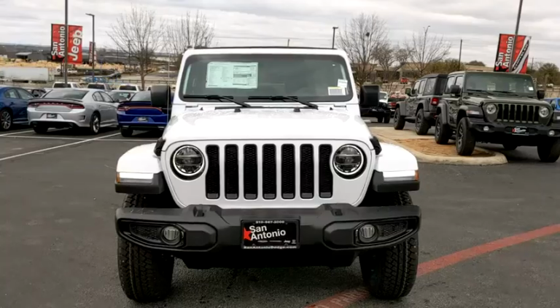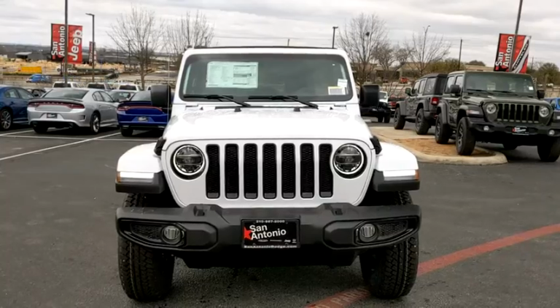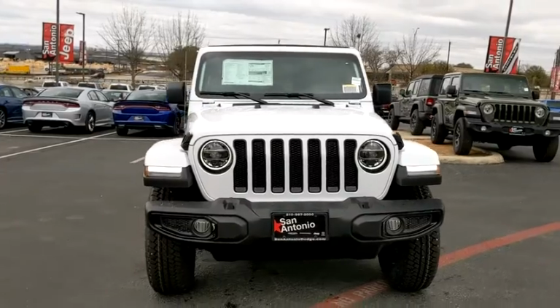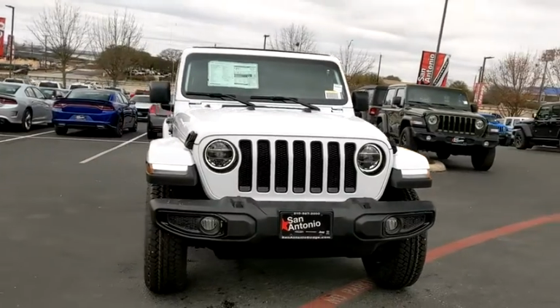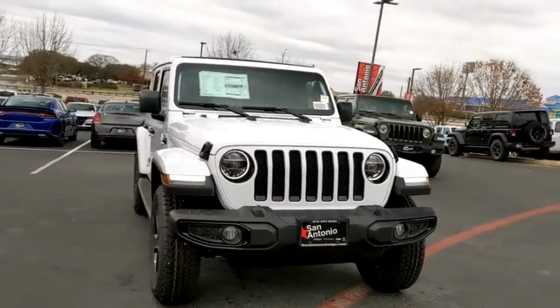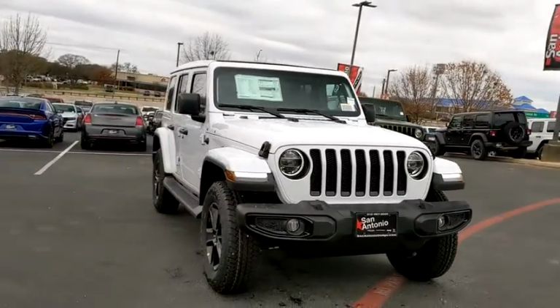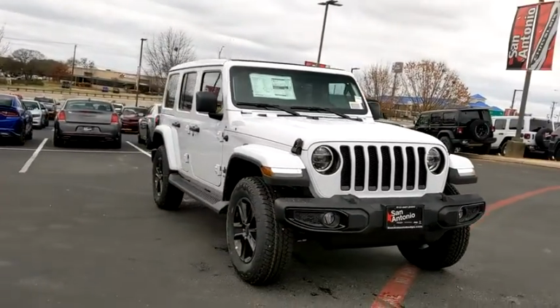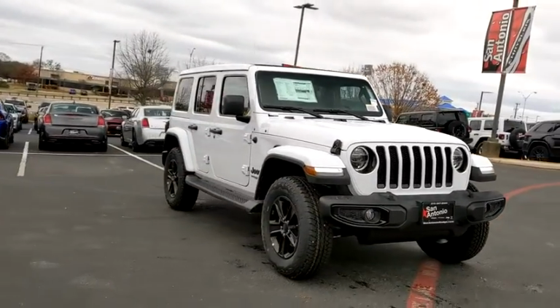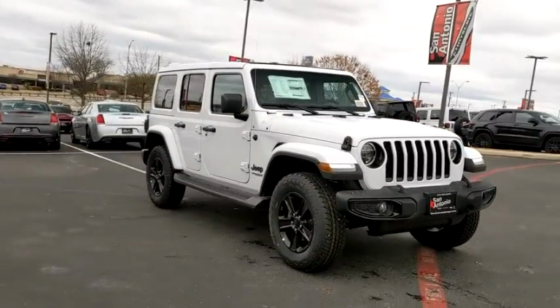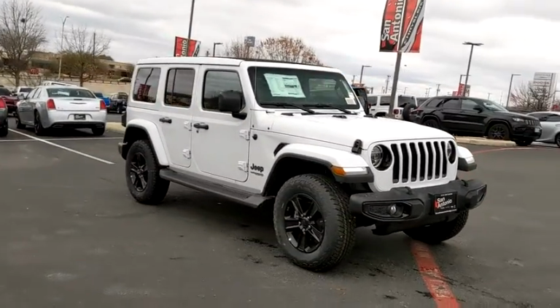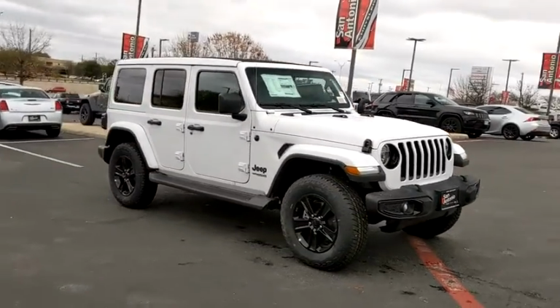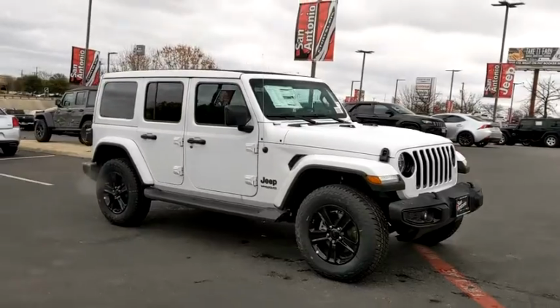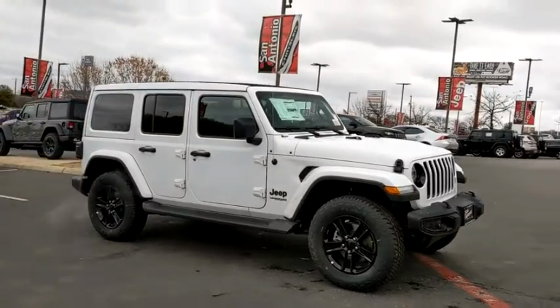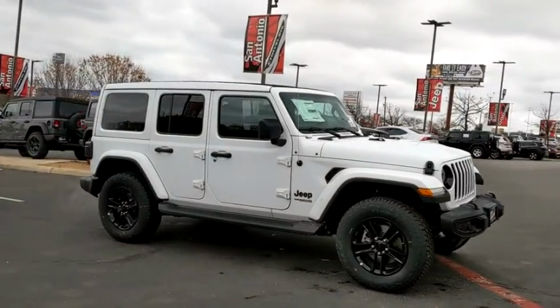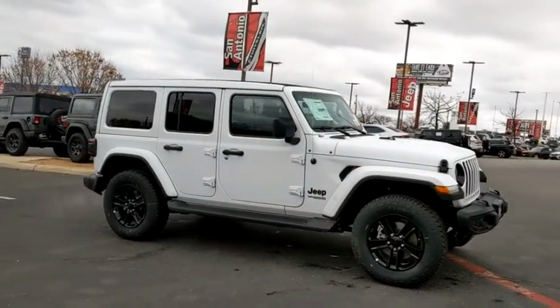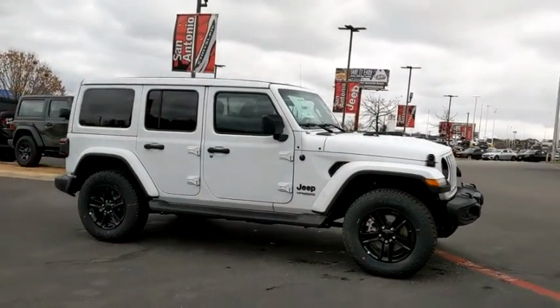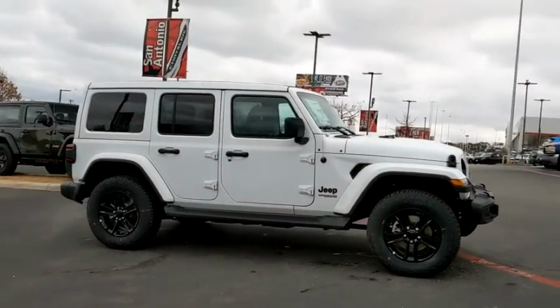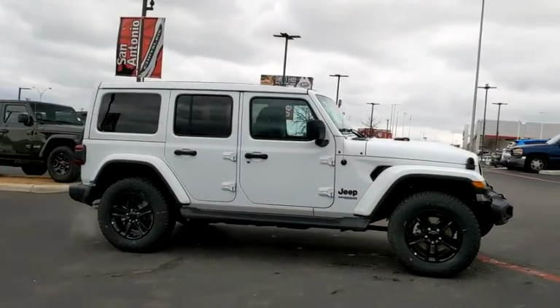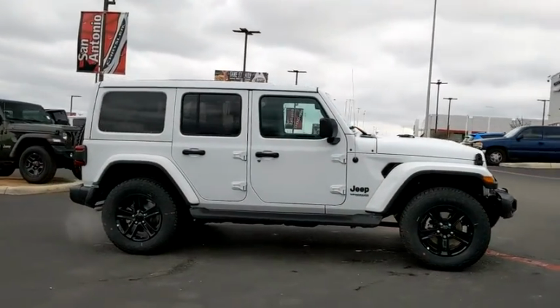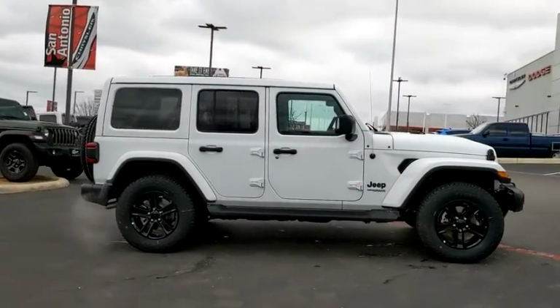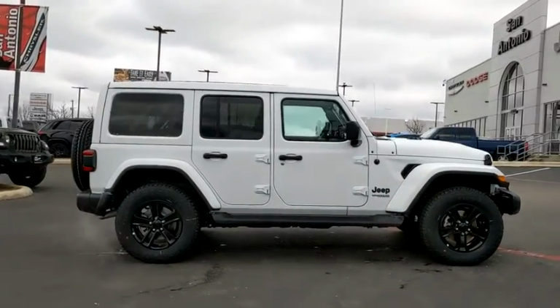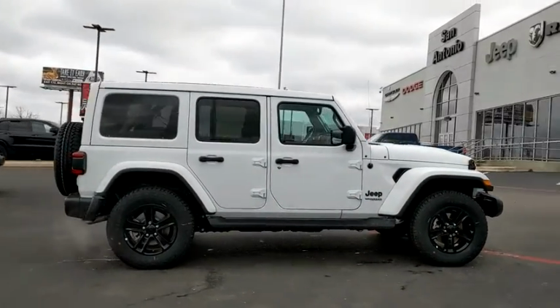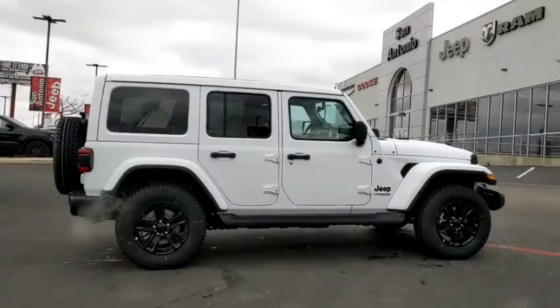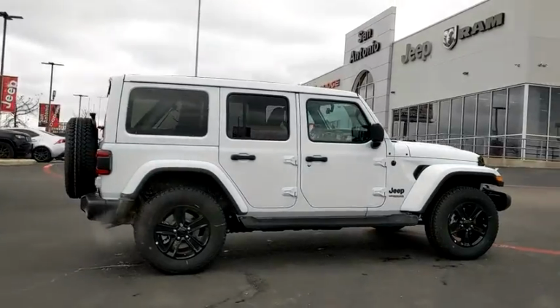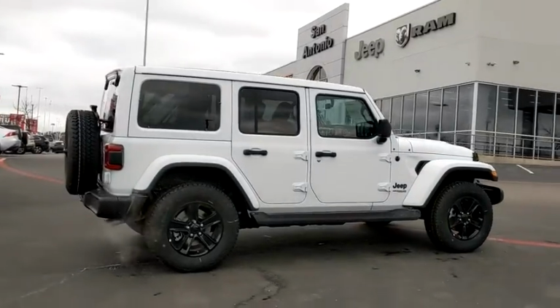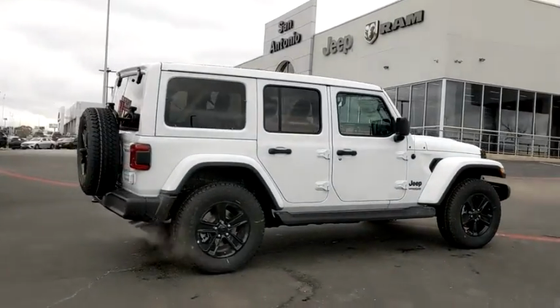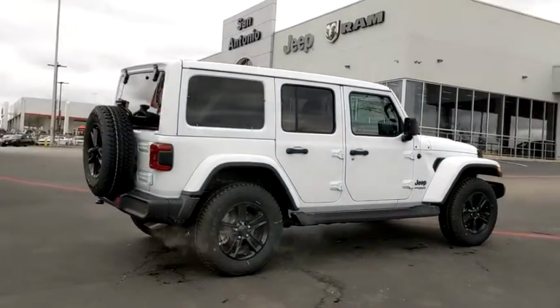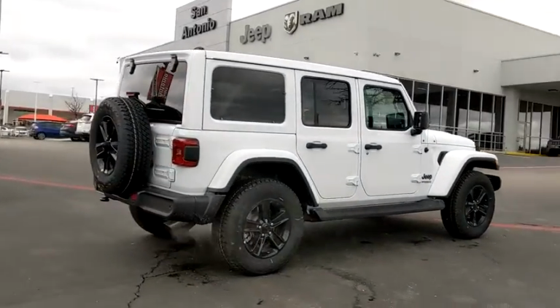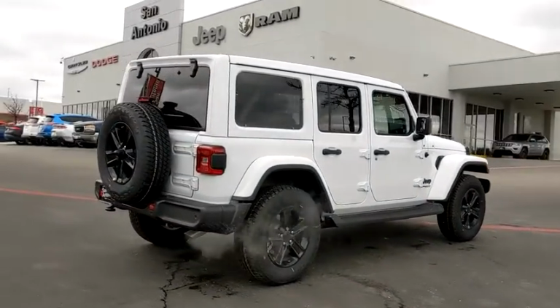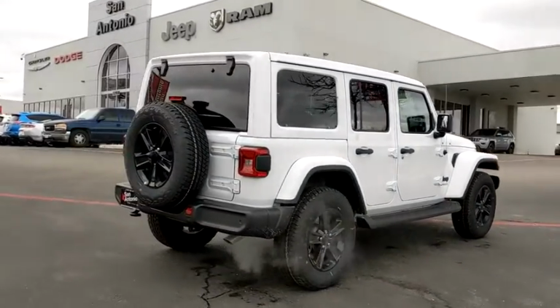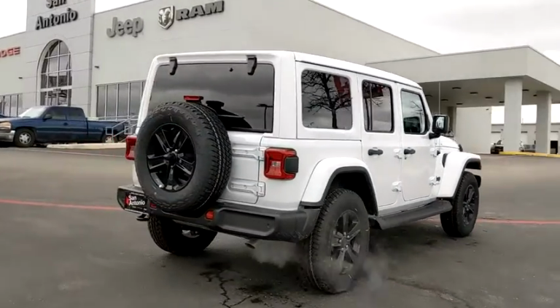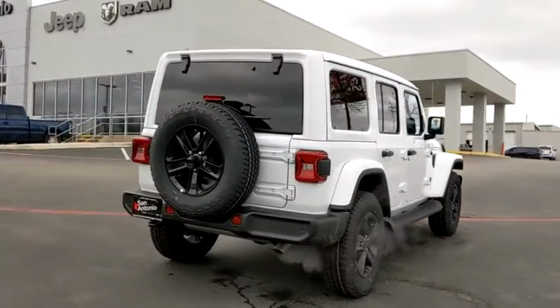Looking for the right vehicle? Check out the 2021 Jeep Wrangler. Few vehicles are better off-road than a Jeep Wrangler. This is the one that started it all, traceable to the original Jeep — the Wrangler is the very symbol of off-road capability.